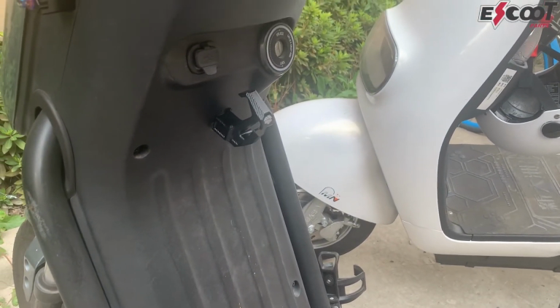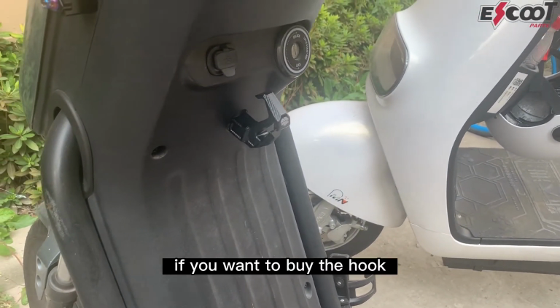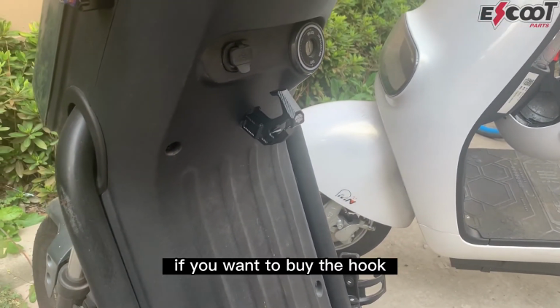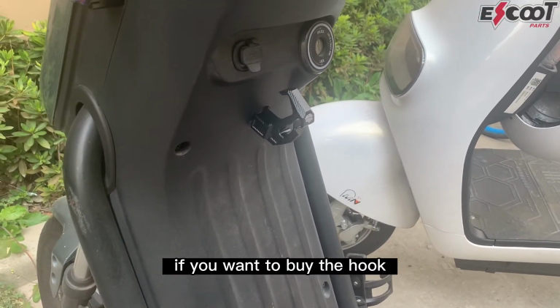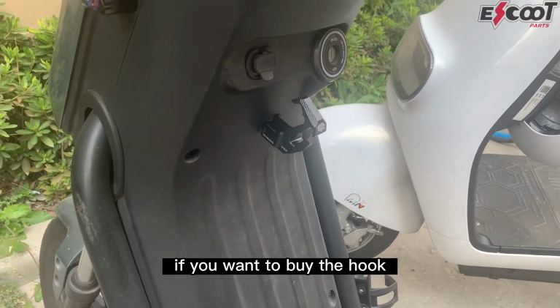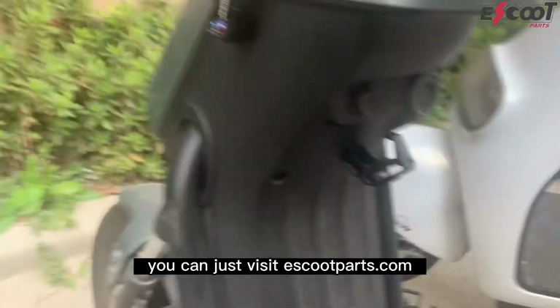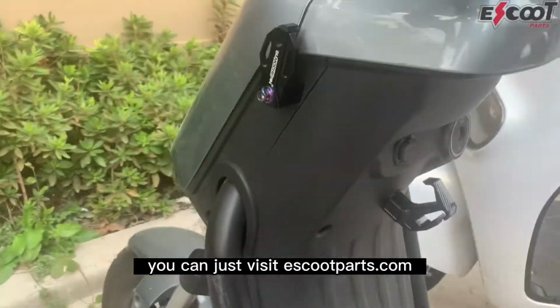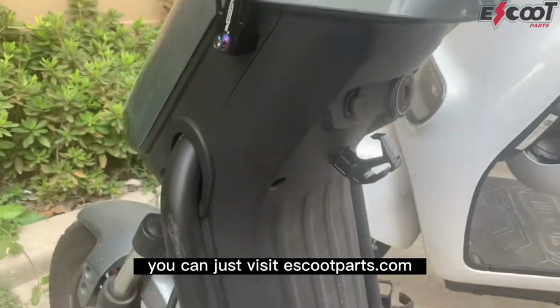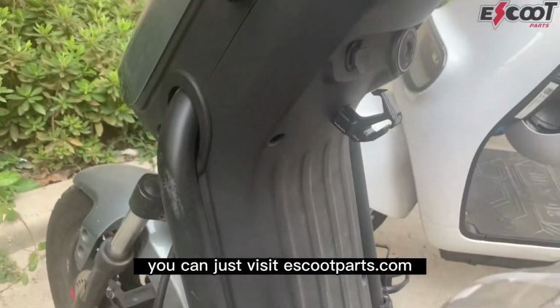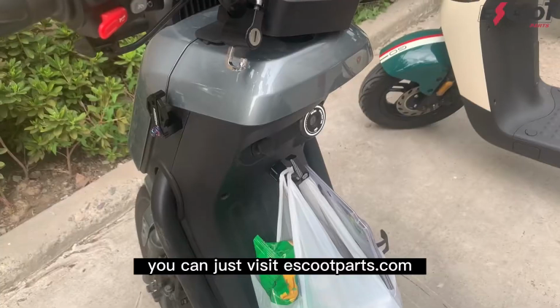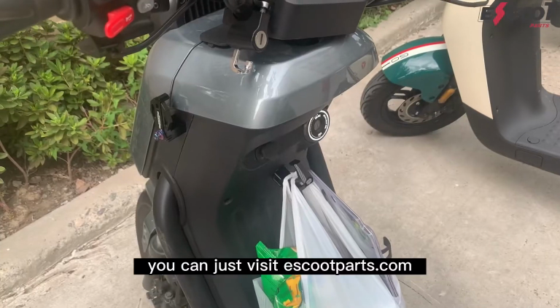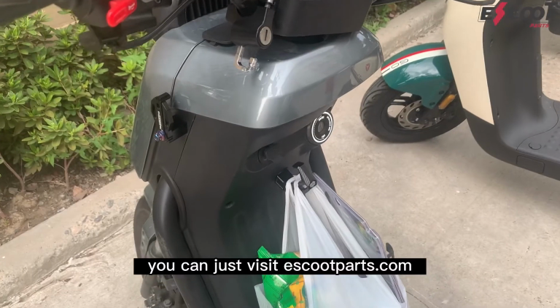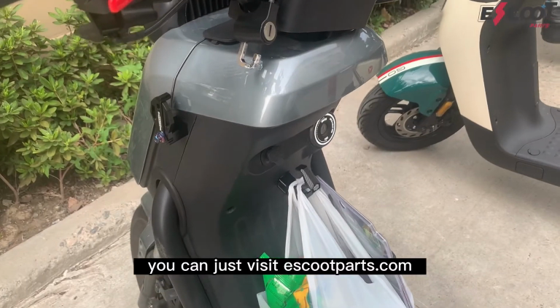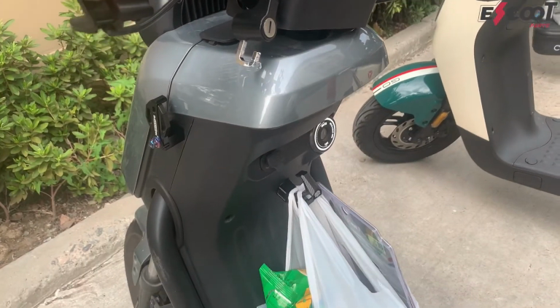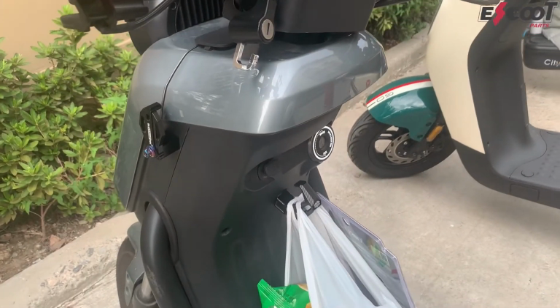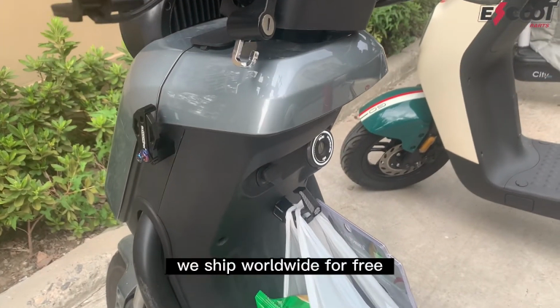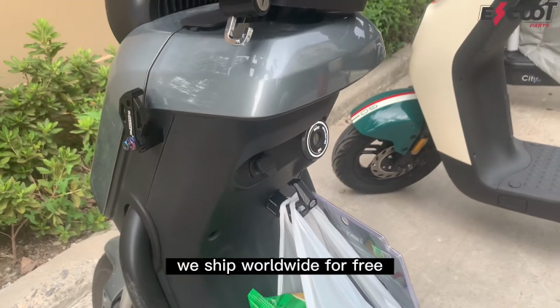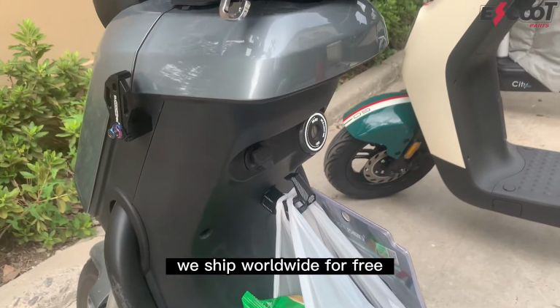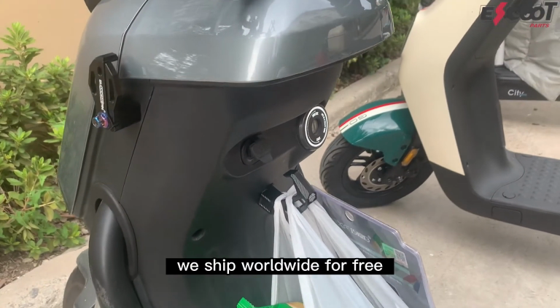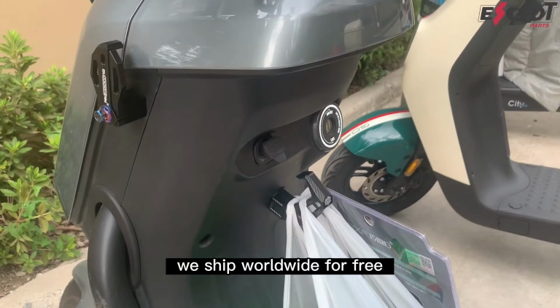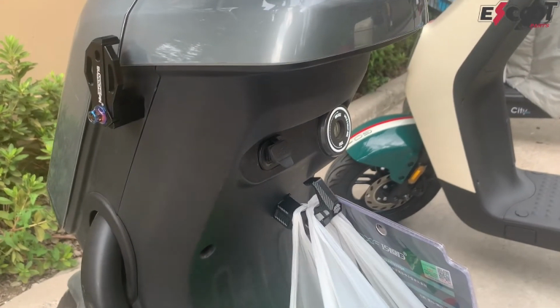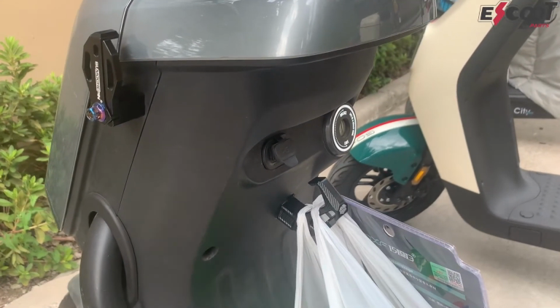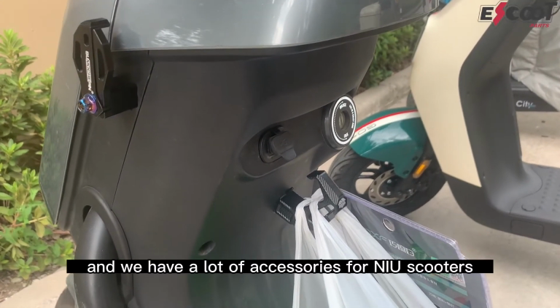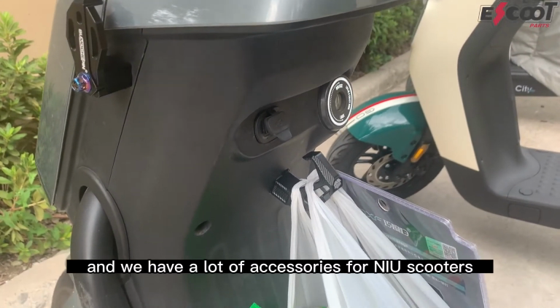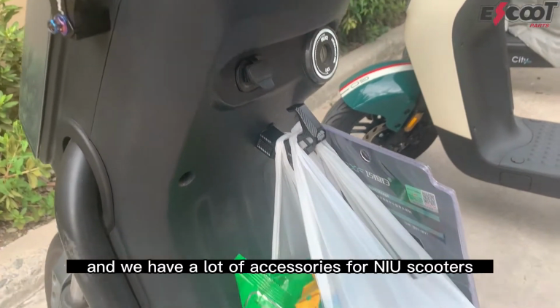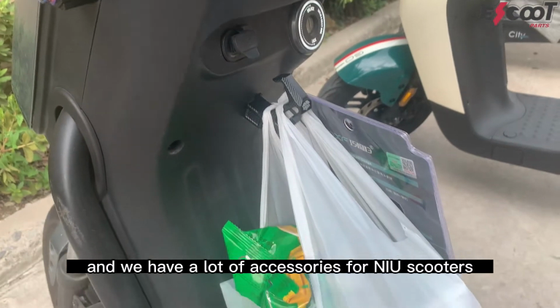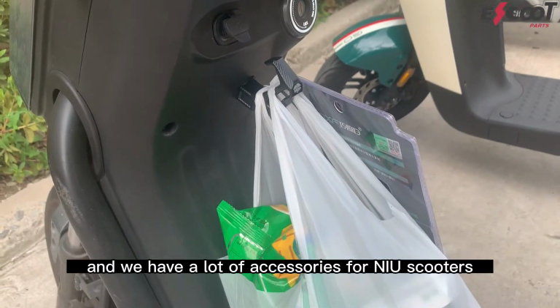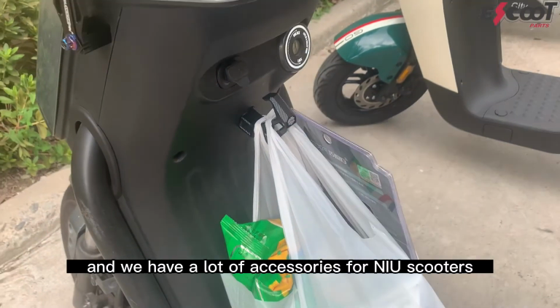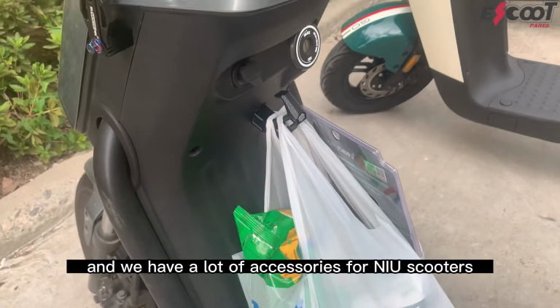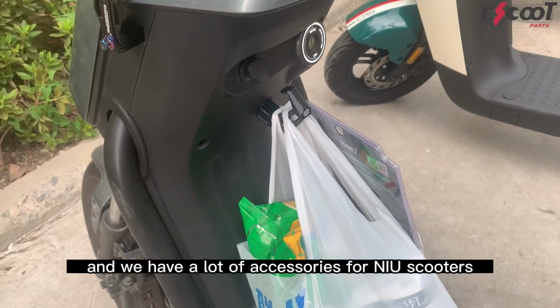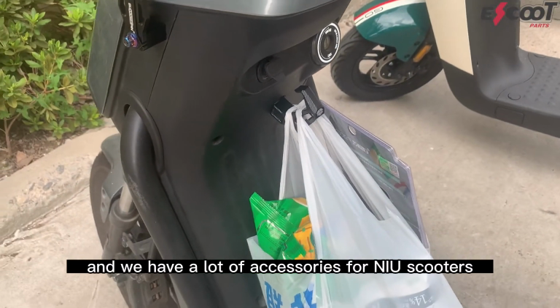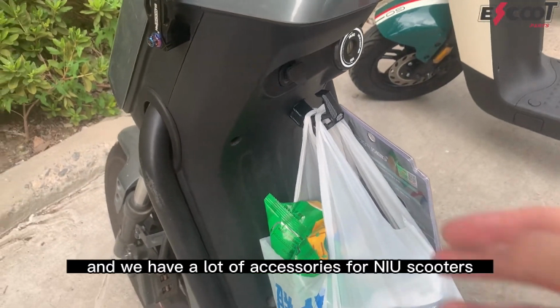If you want to buy the hook, you can visit eschoolparts.com. We ship worldwide for free and we have a lot of accessories for new and old scooters.